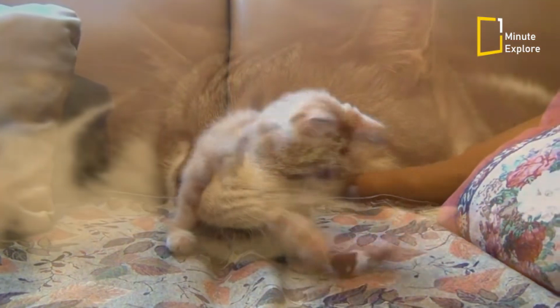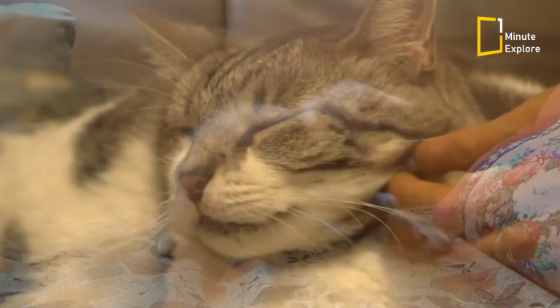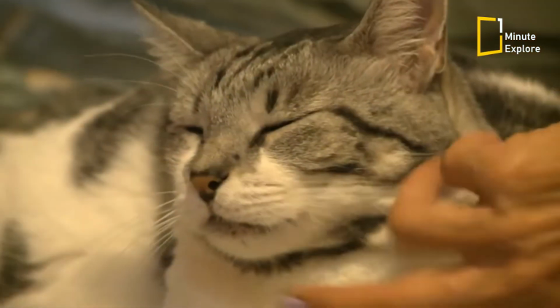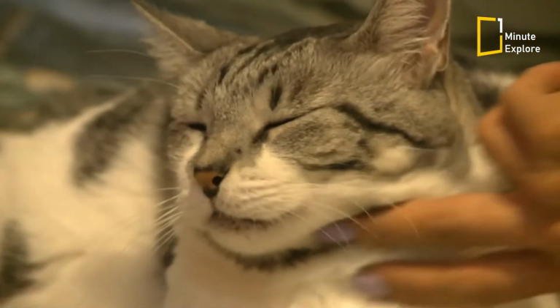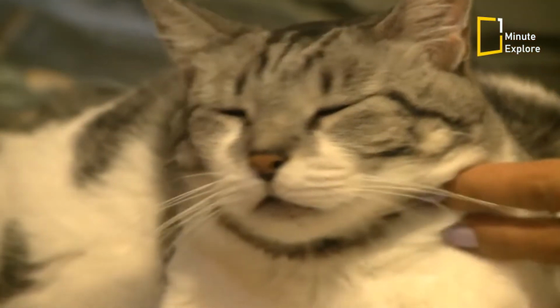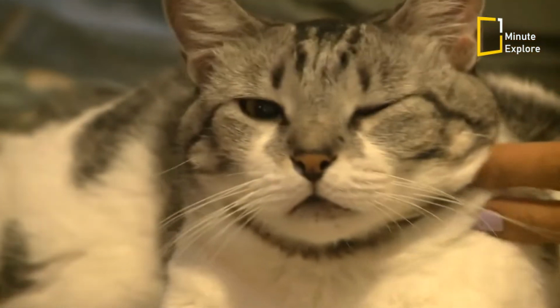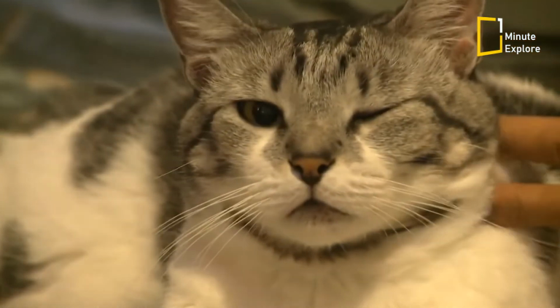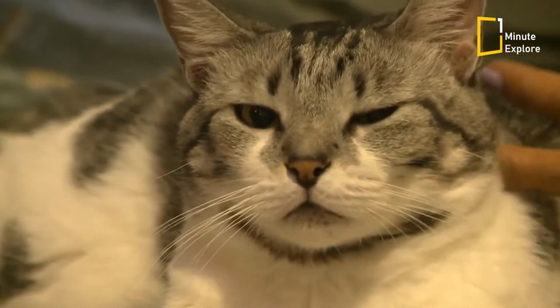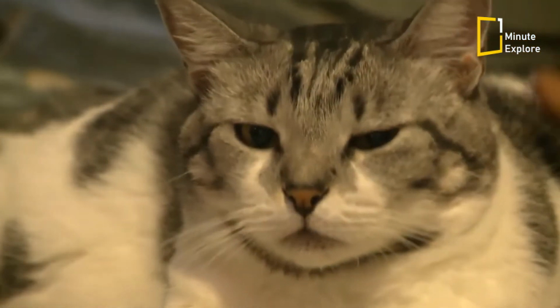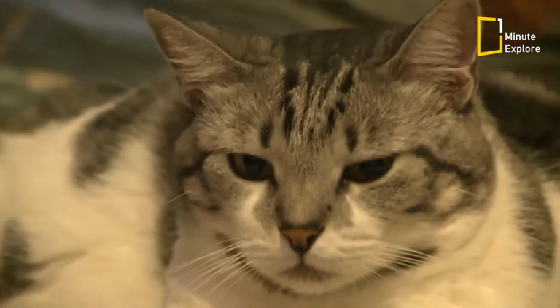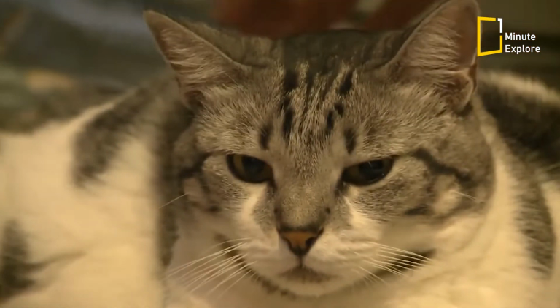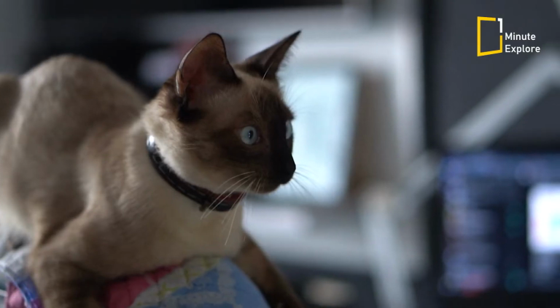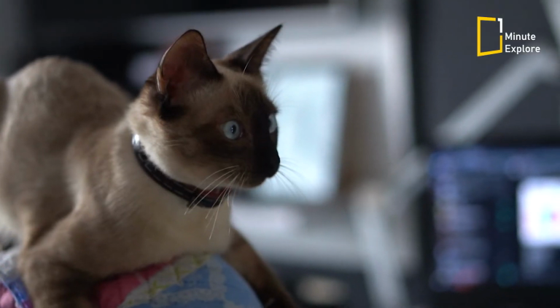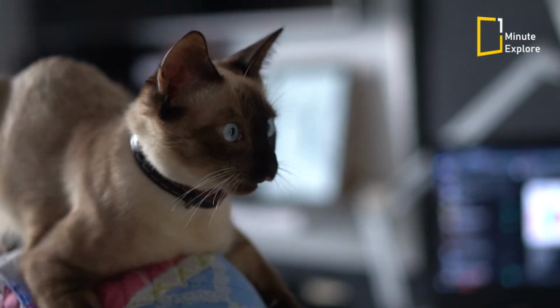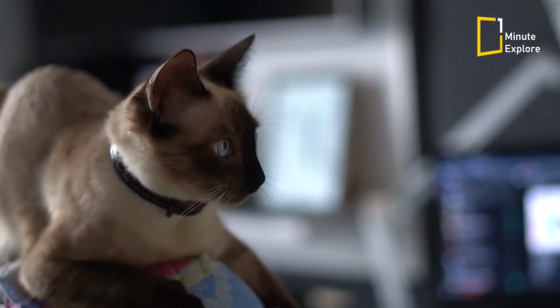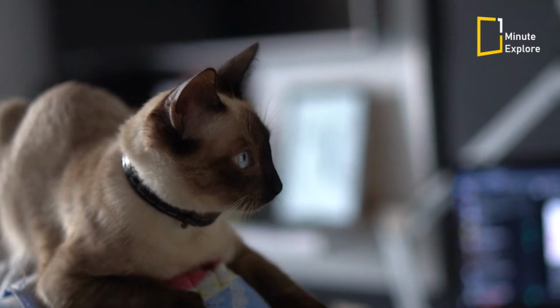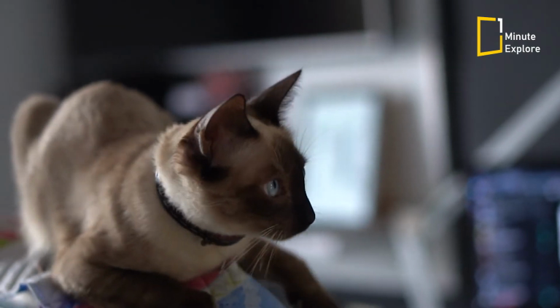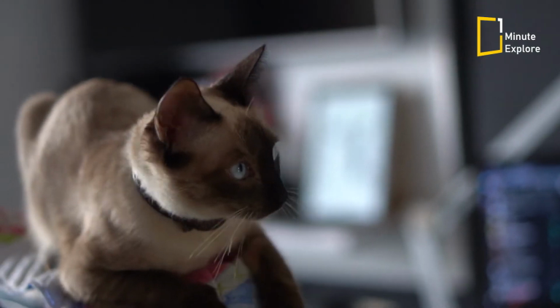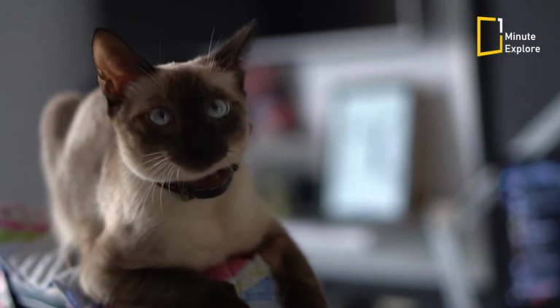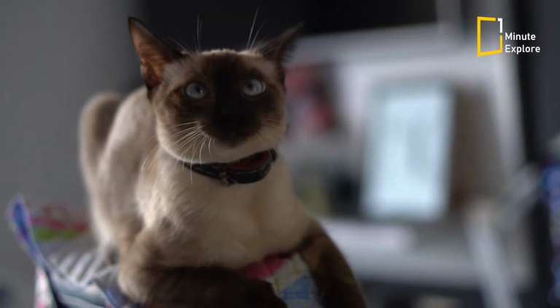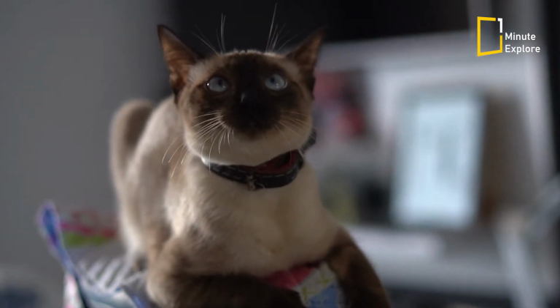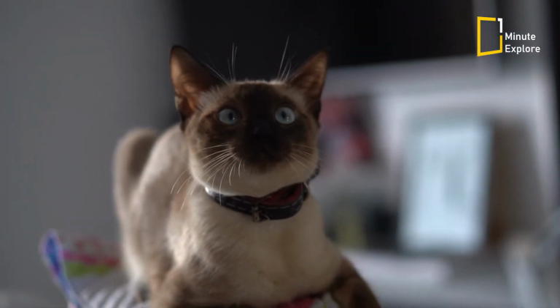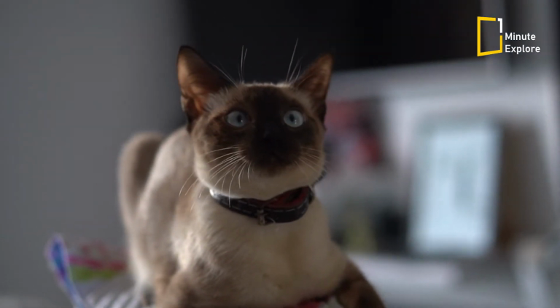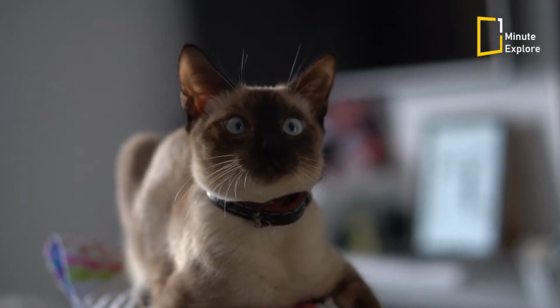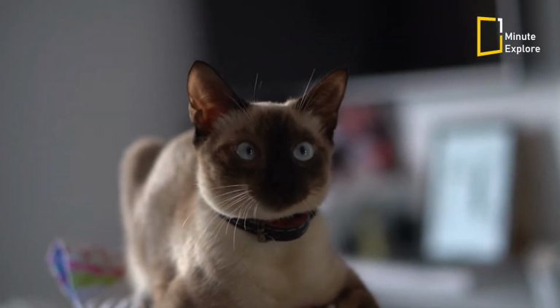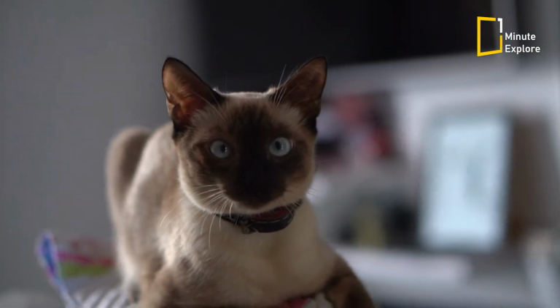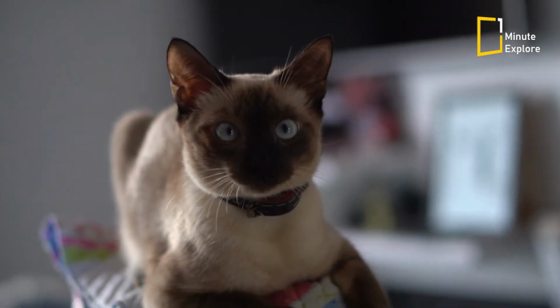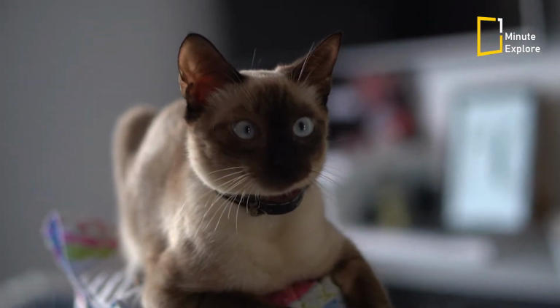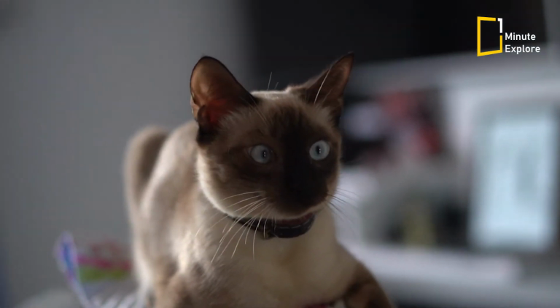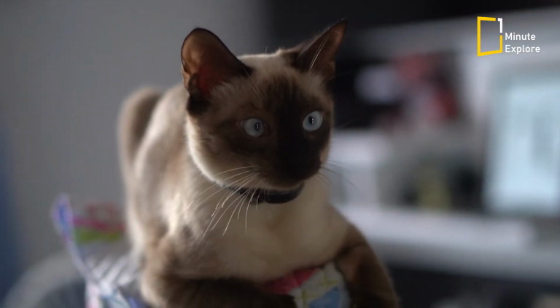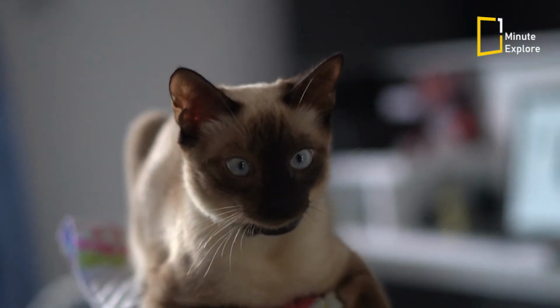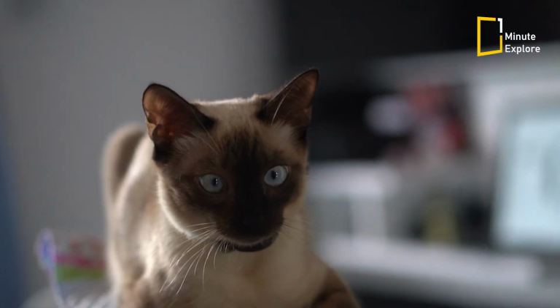Finally, for us humans, whiskers tell us the cat's mood. Whiskers that are stretched forward mean that the cat is expecting an attack and therefore feels threatened.